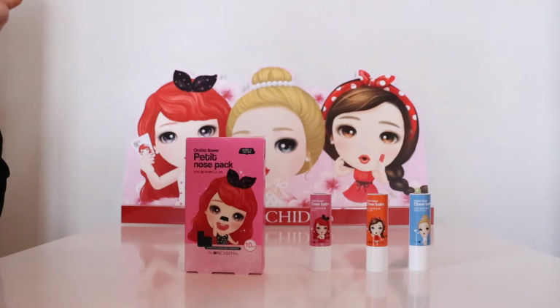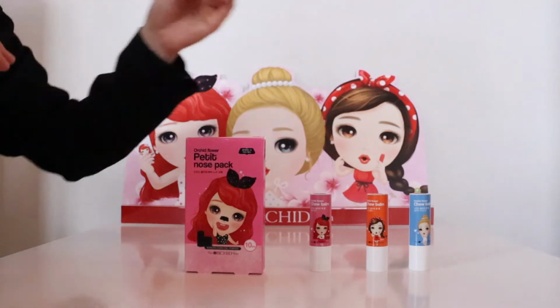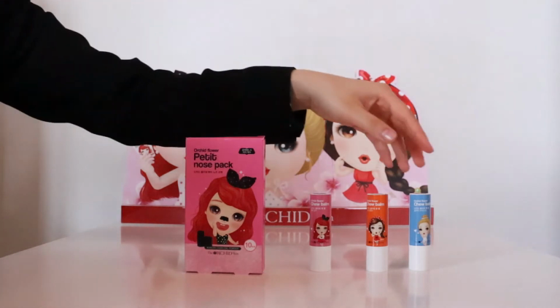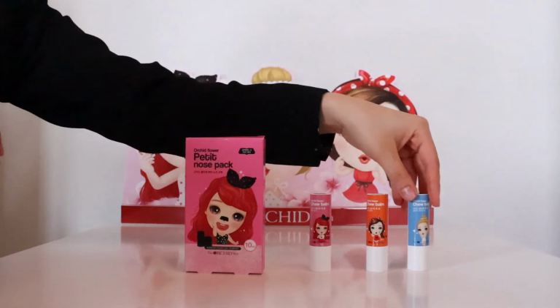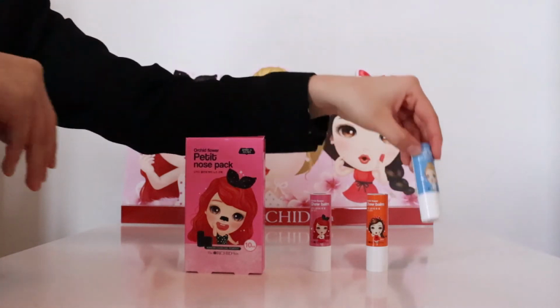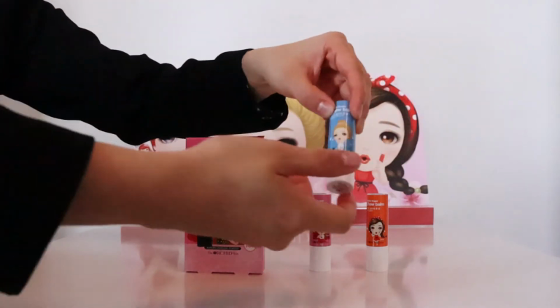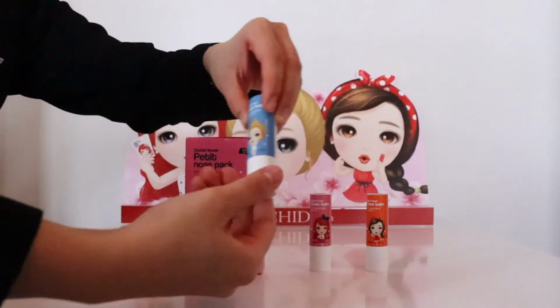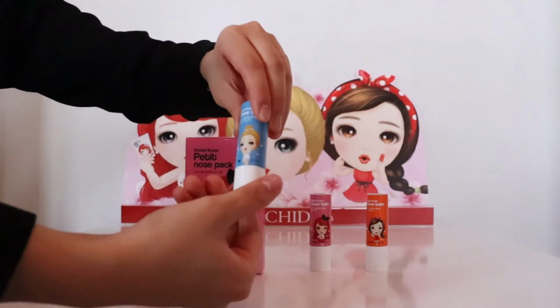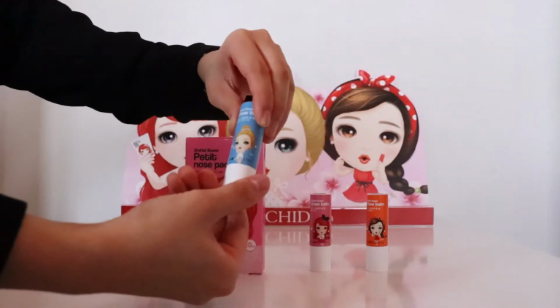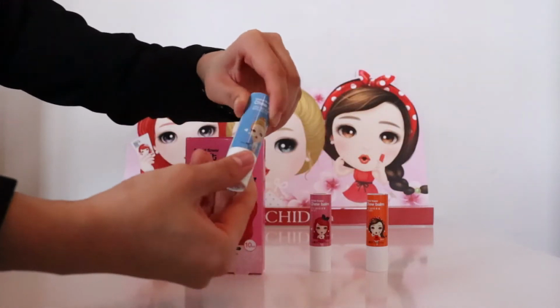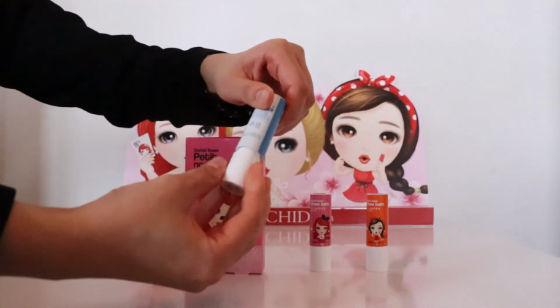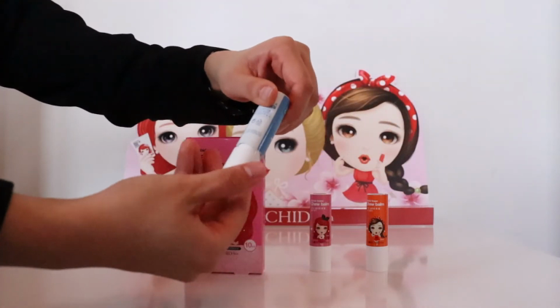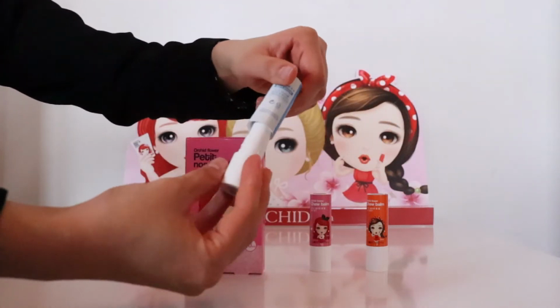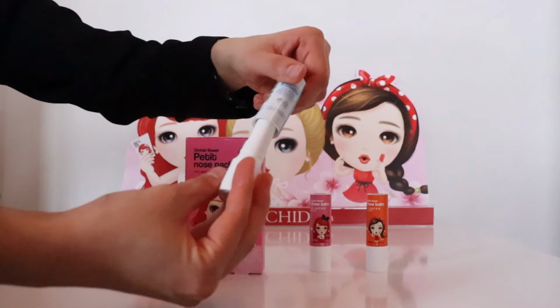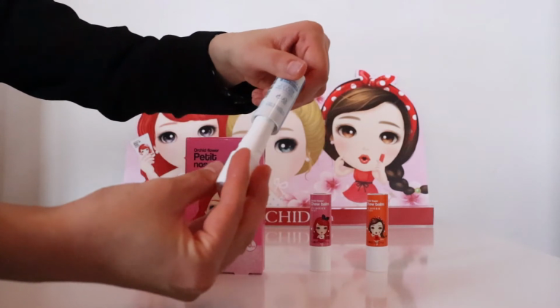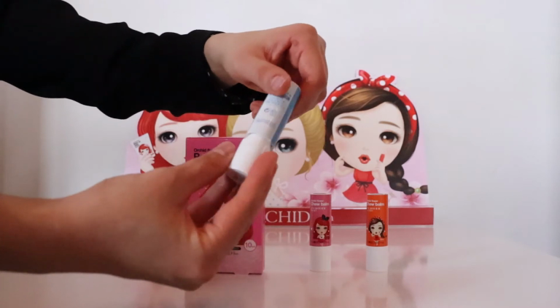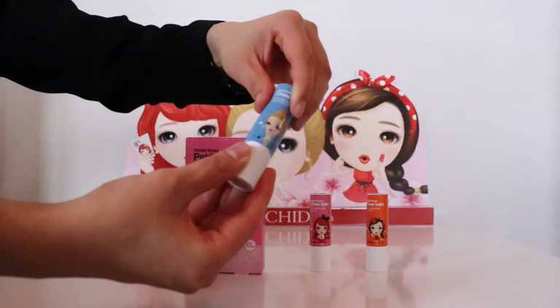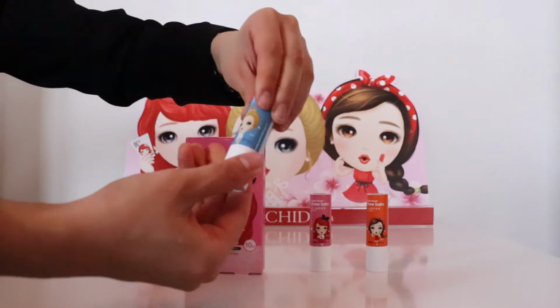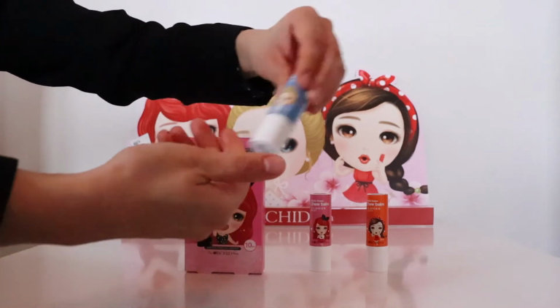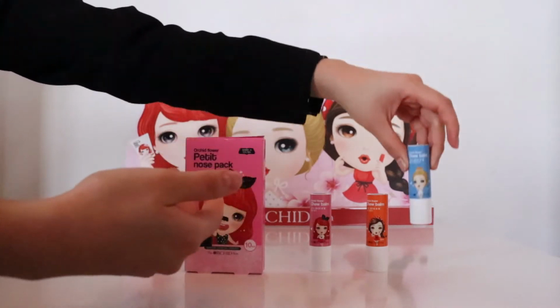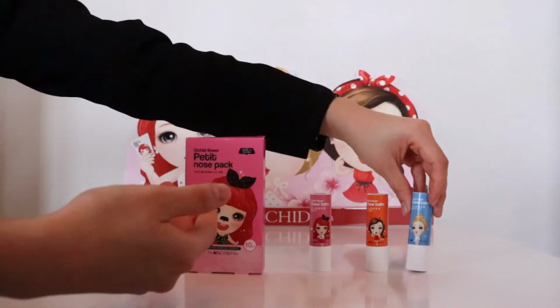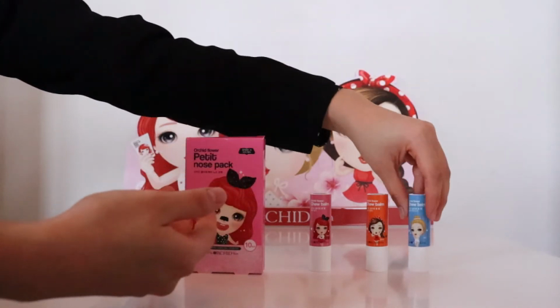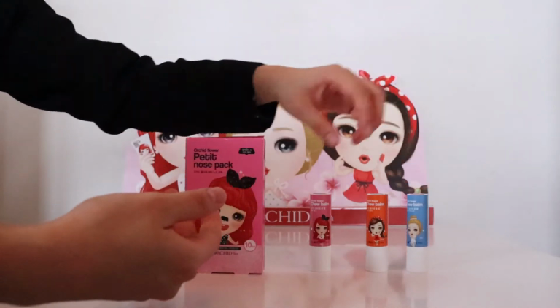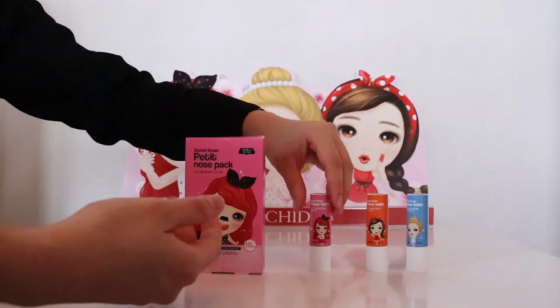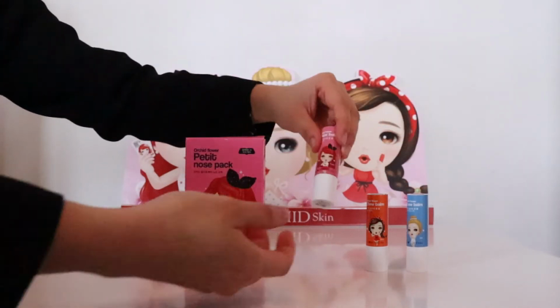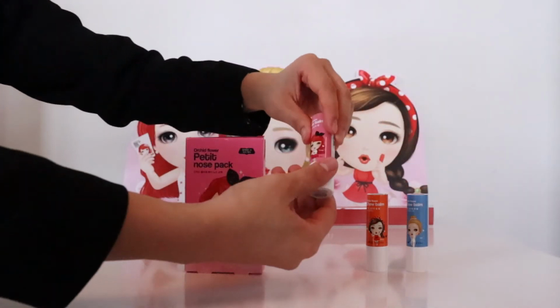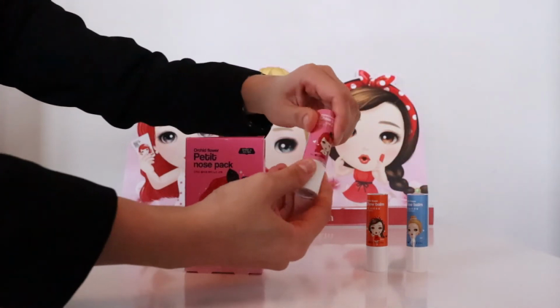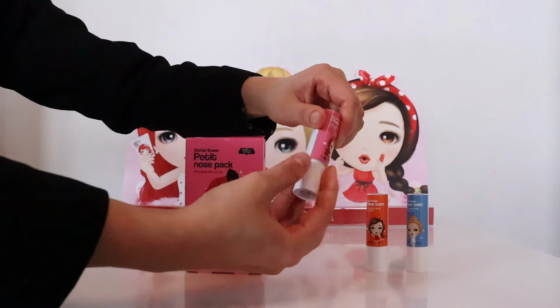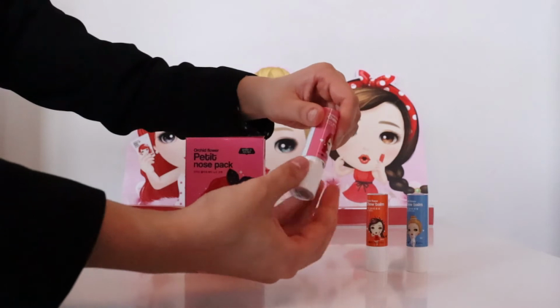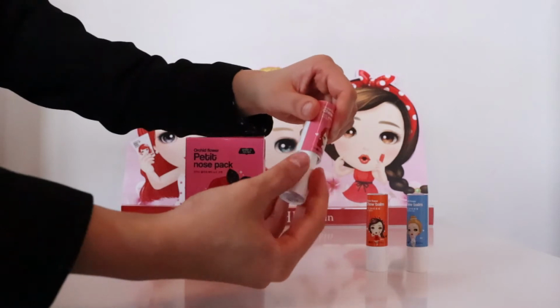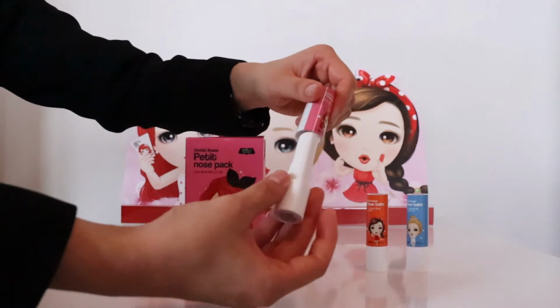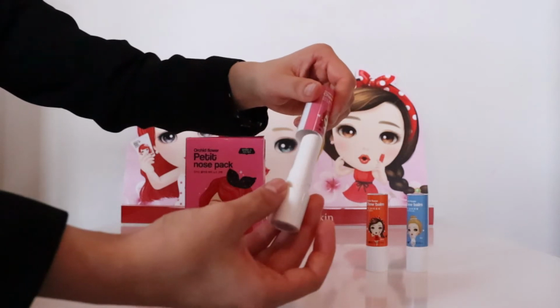They easily click by twisting the lid screw package, which provides the lids to be much more secure than a normal lip balm.